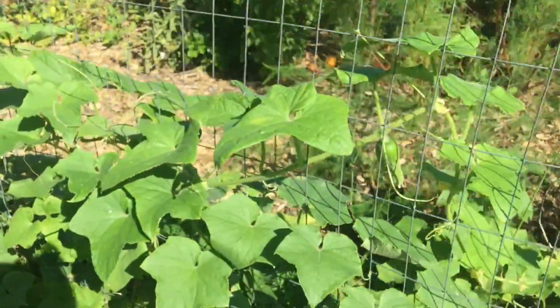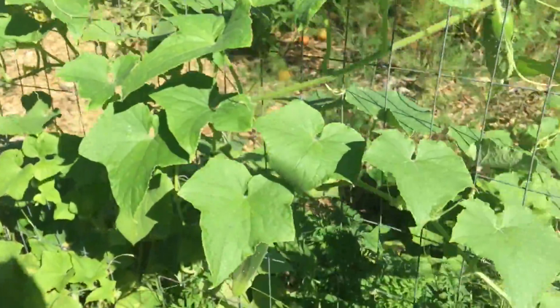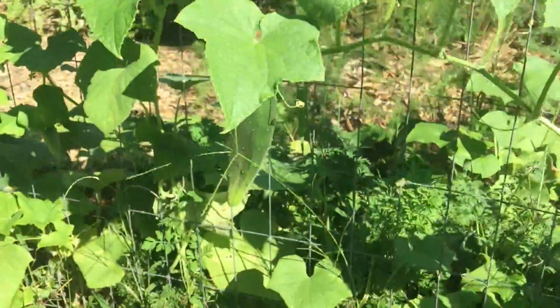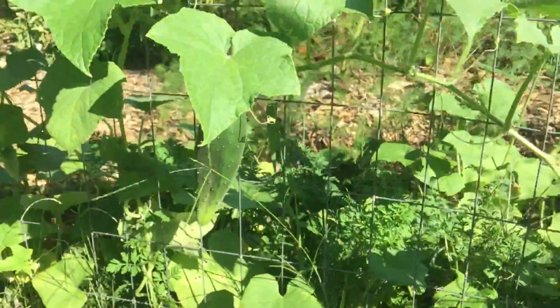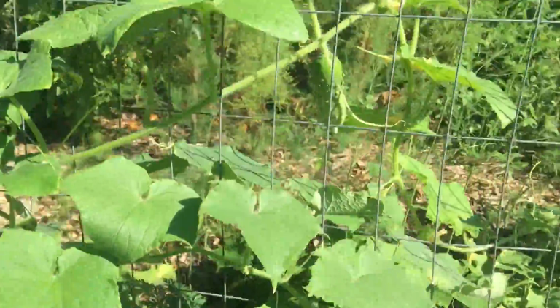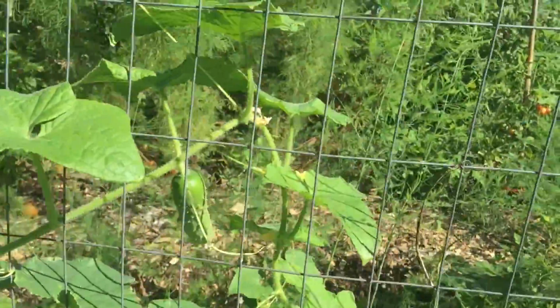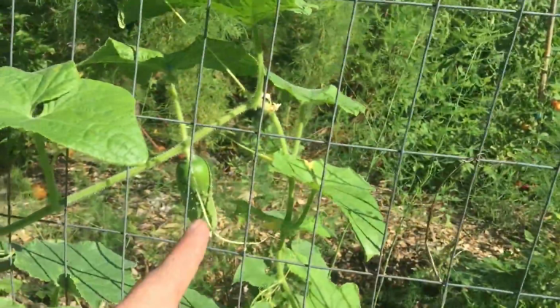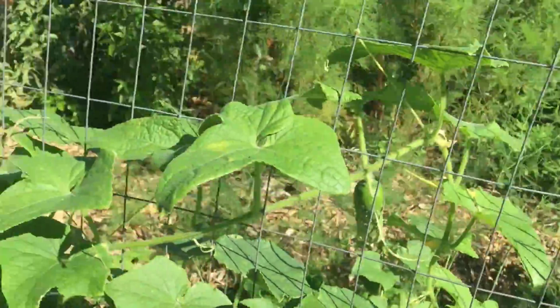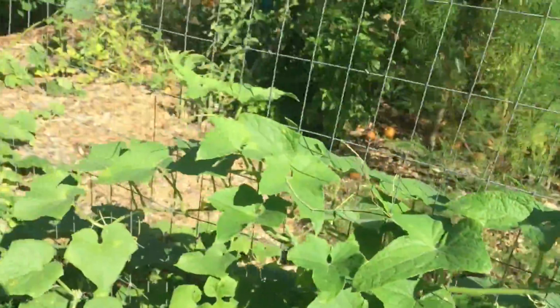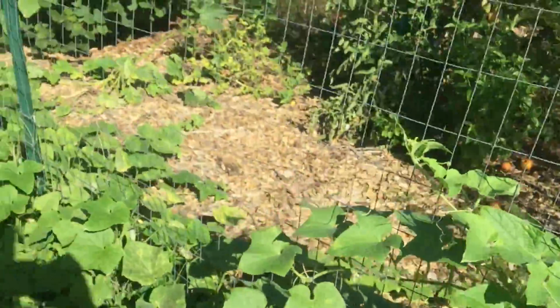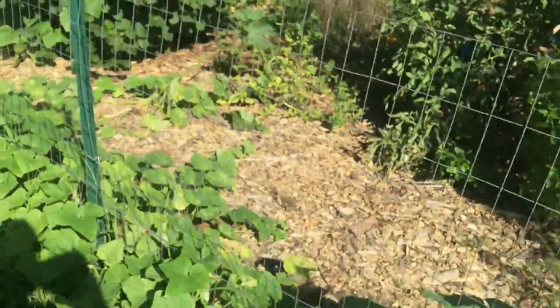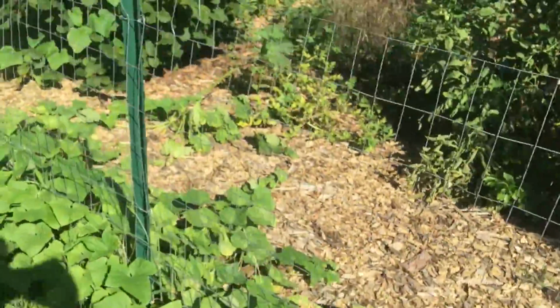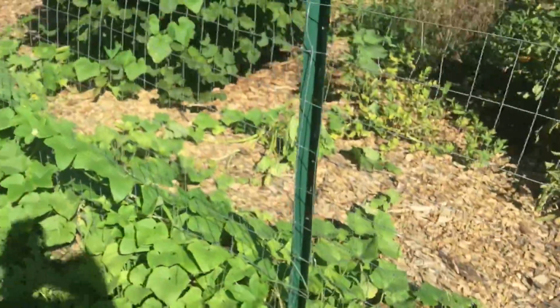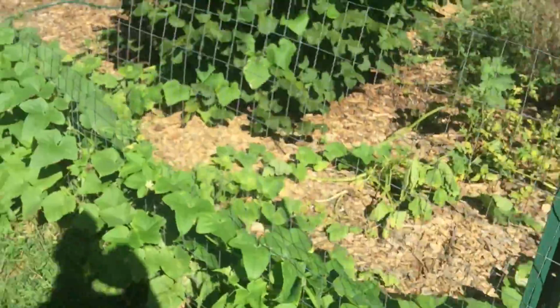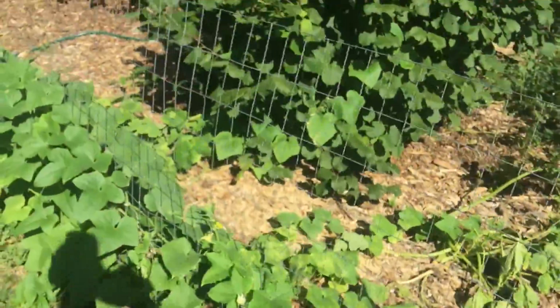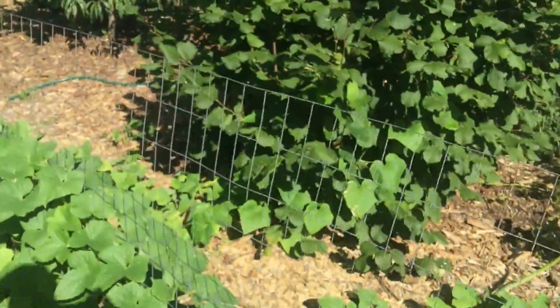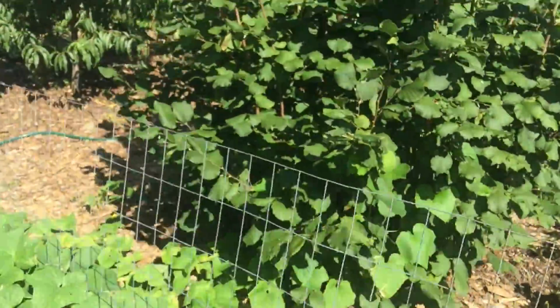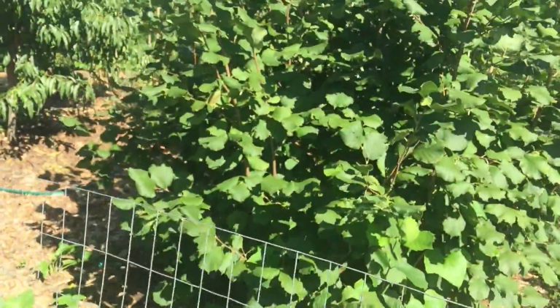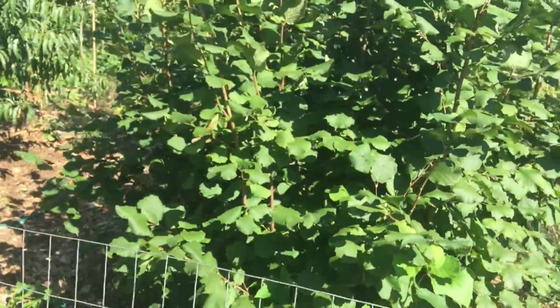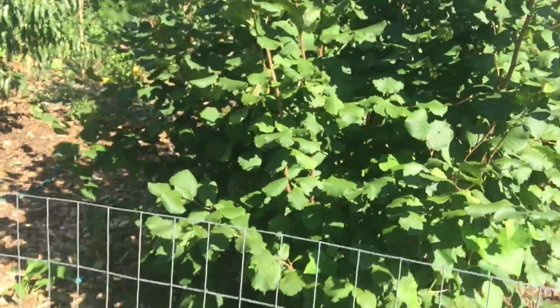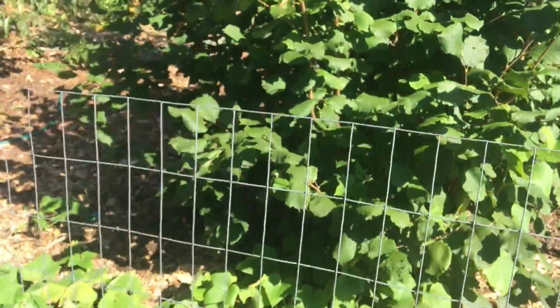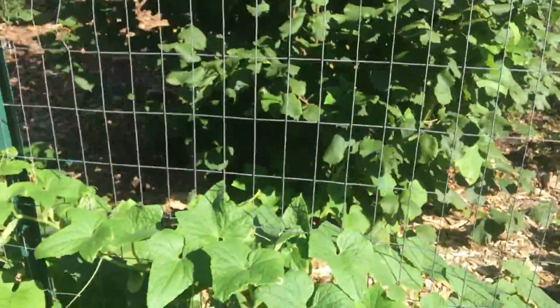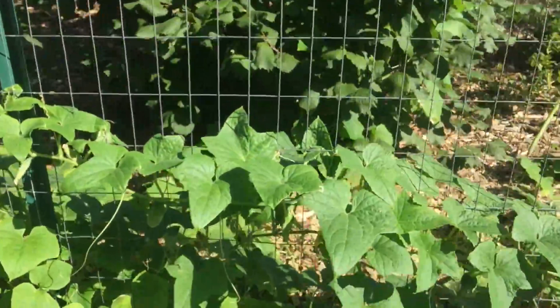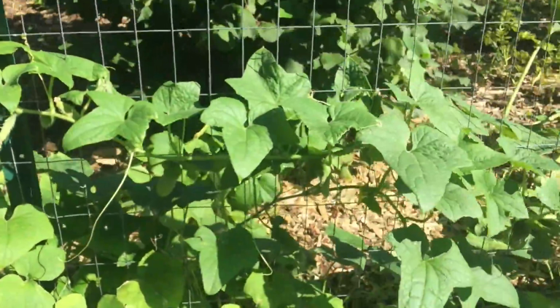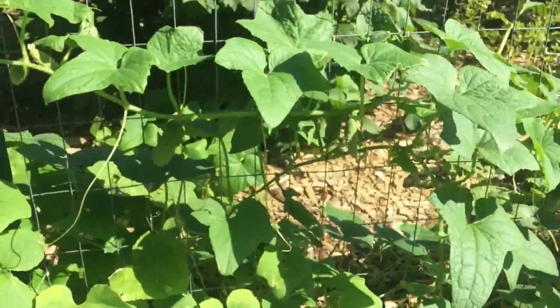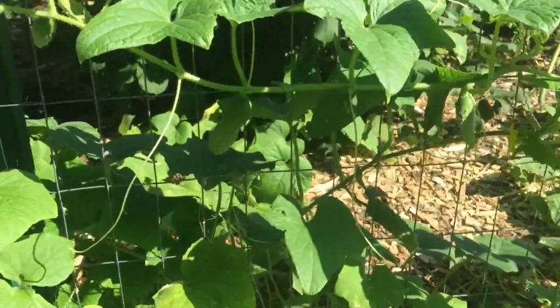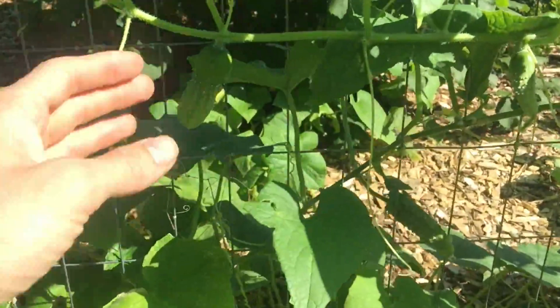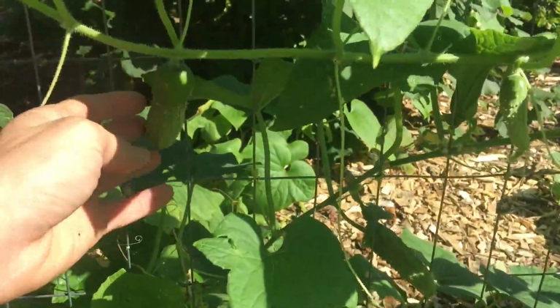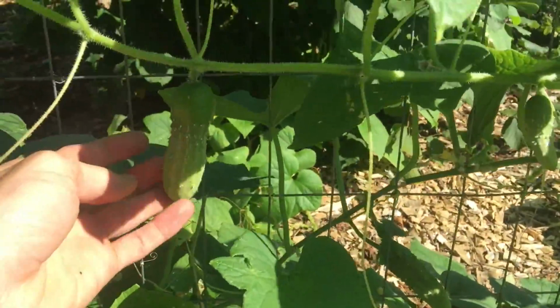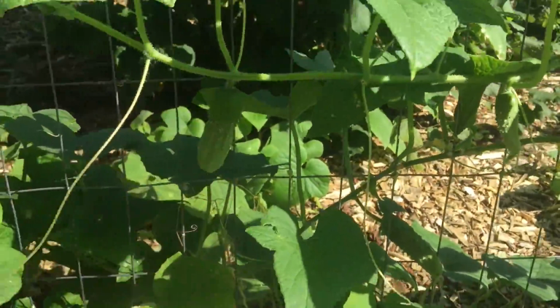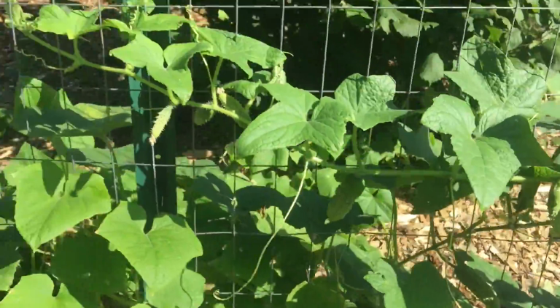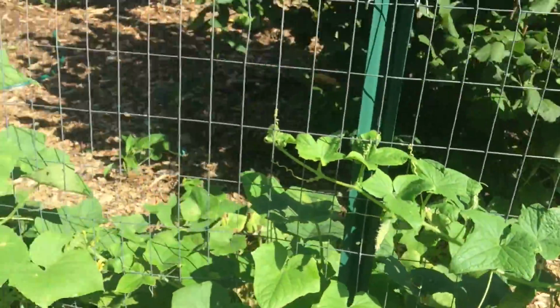Some more cucumbers here, and then we'll be pickling. A lot of pickling cucumbers are ready, so tomorrow will be a day of pickling. Hazelnut looks great. These are all loaded with pickling cucumbers — this is a great size, so tomorrow that'll be perfect.